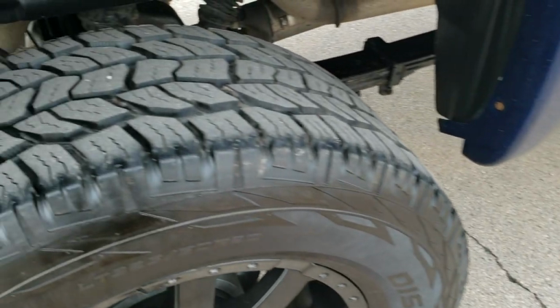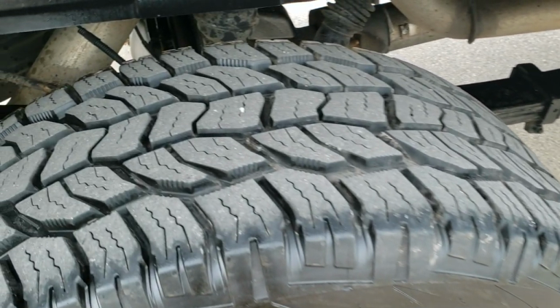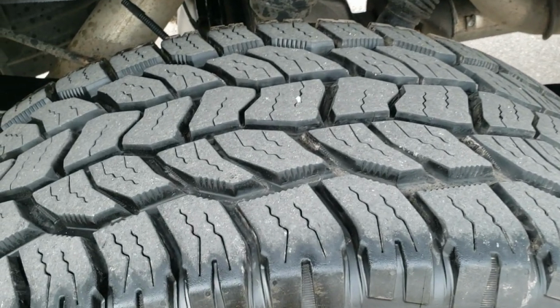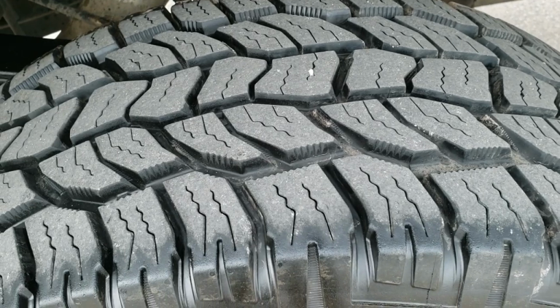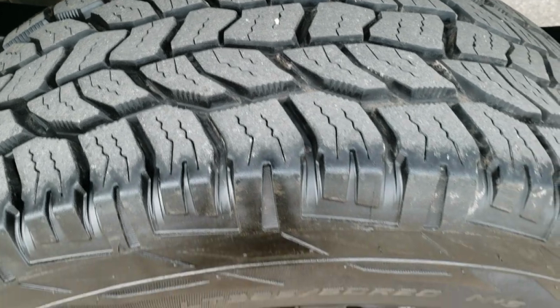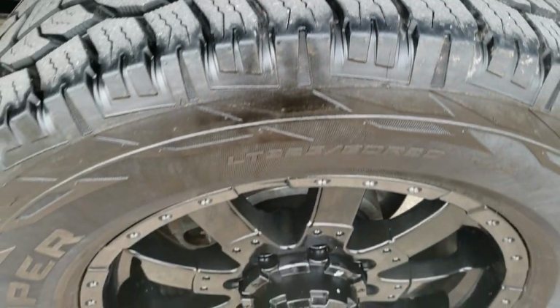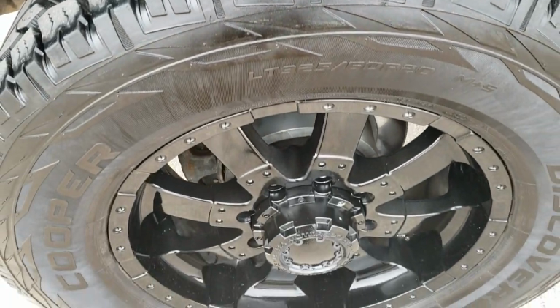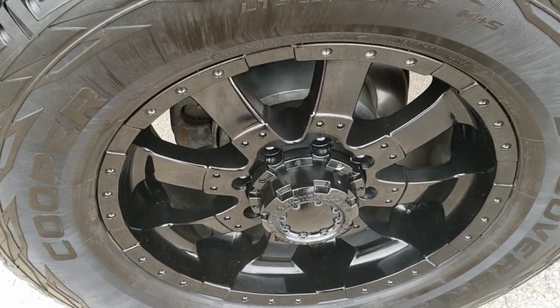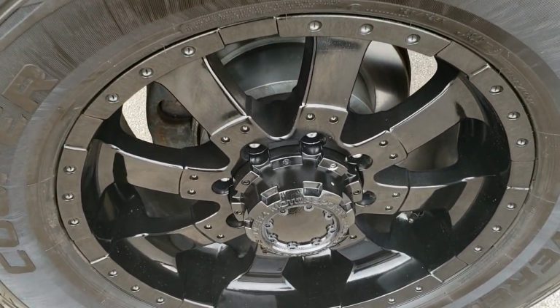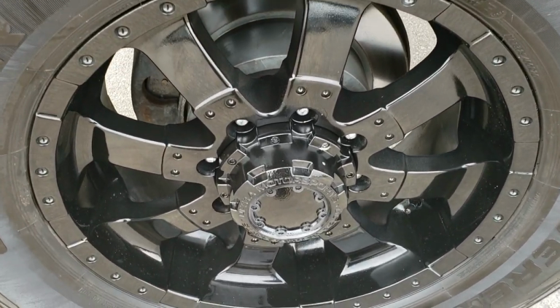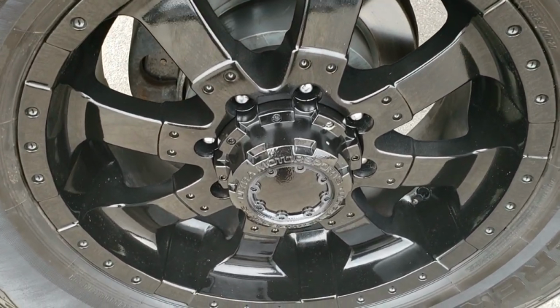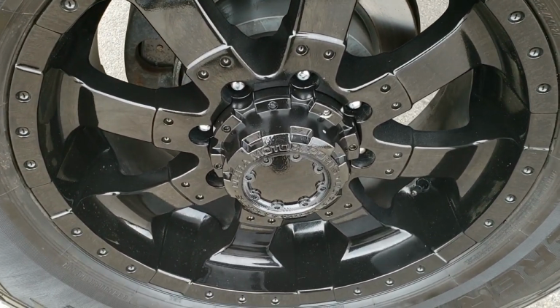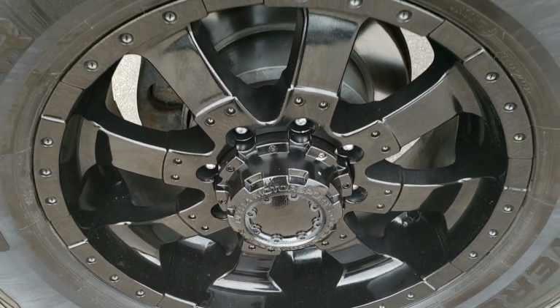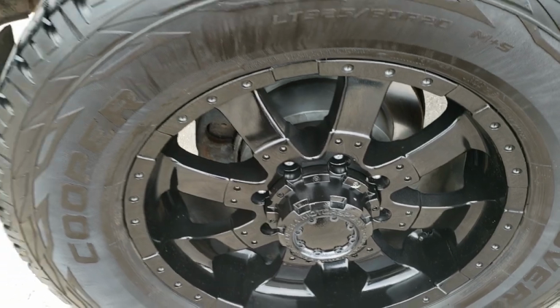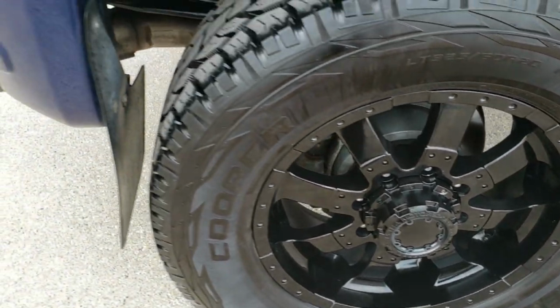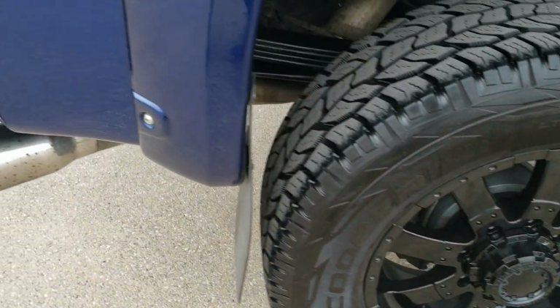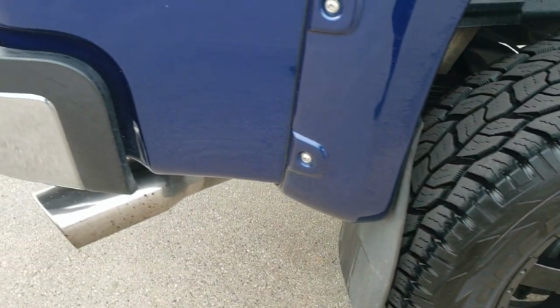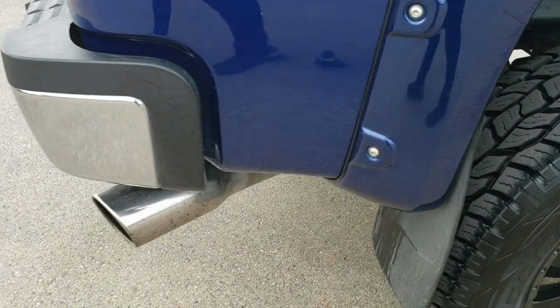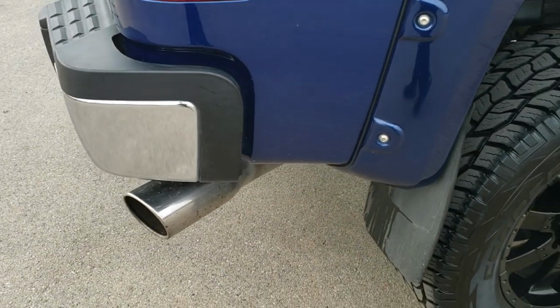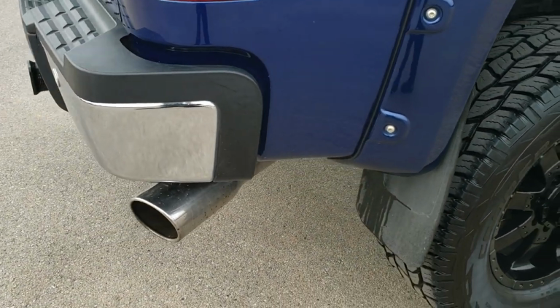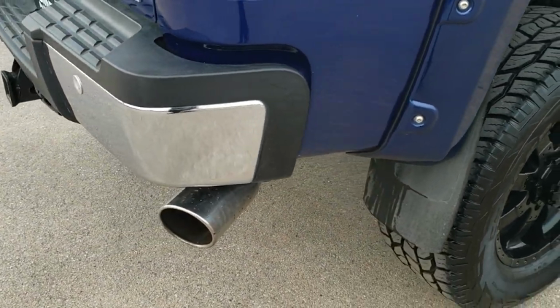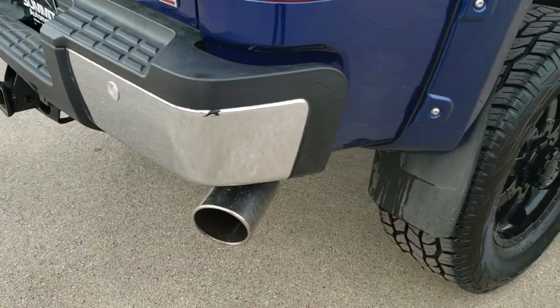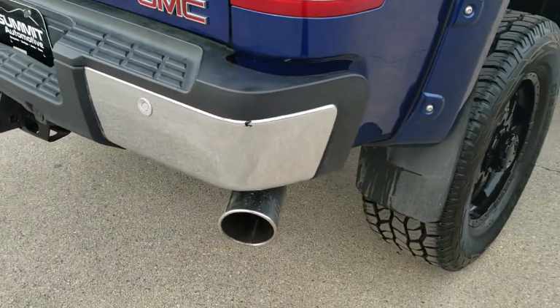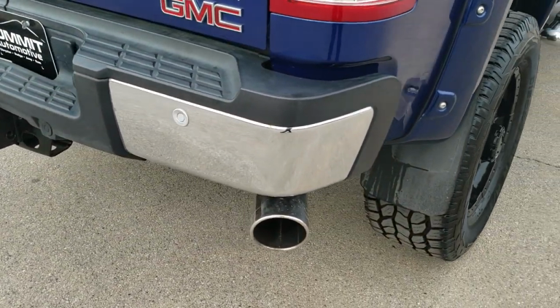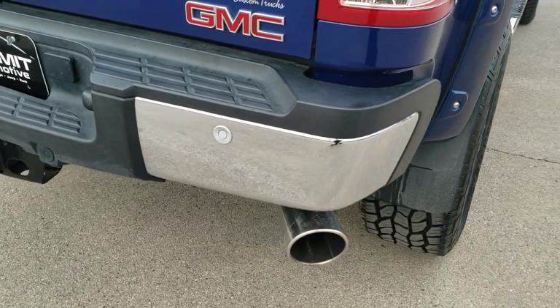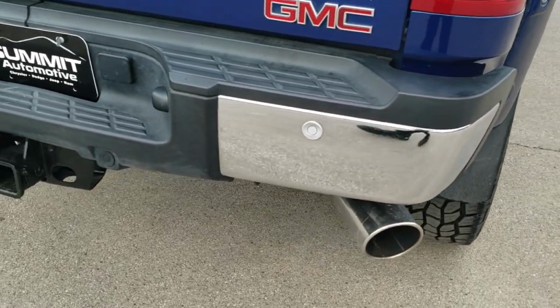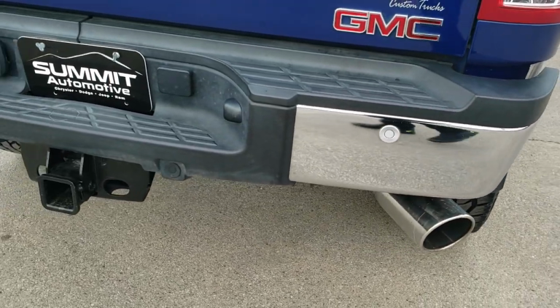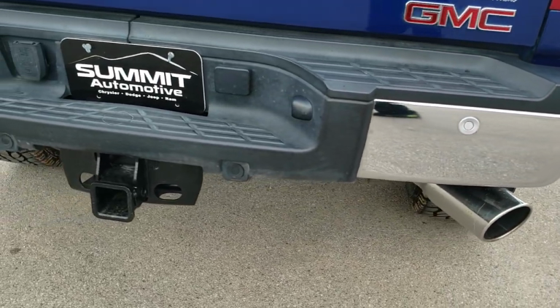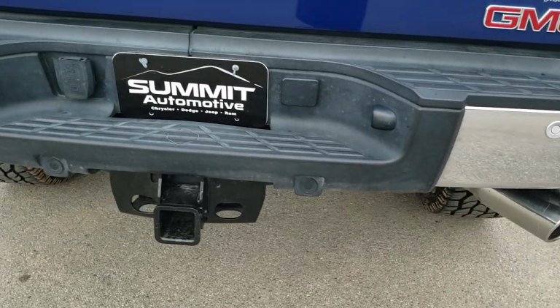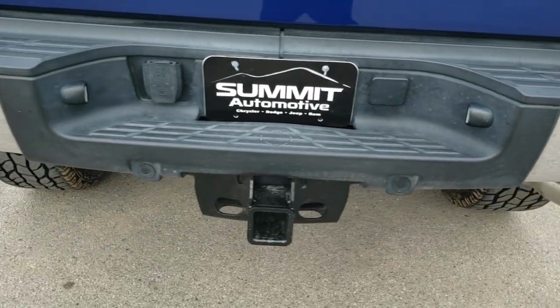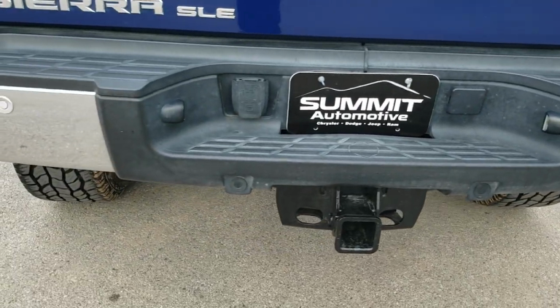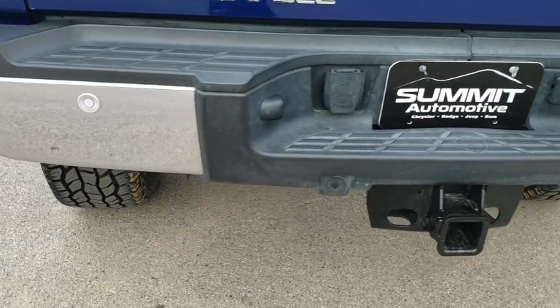The back tires have just as much tread as the front tires, and this back rim is in excellent shape as well. It does have the Z71 off-road package, which gives you the skid plates. The rear bumper is in really nice condition — no dents or dings on that.